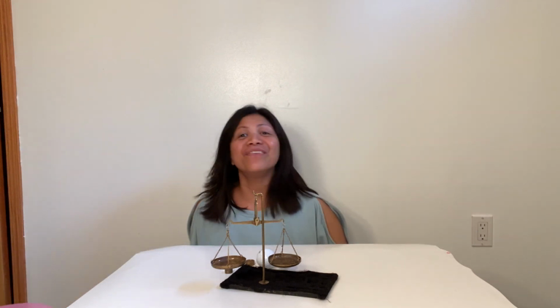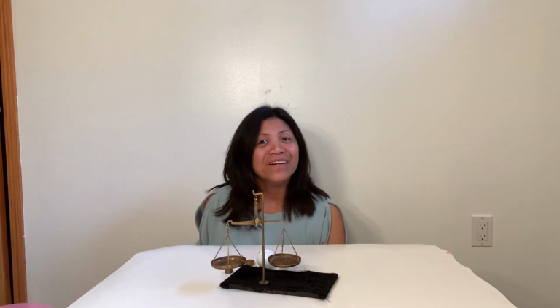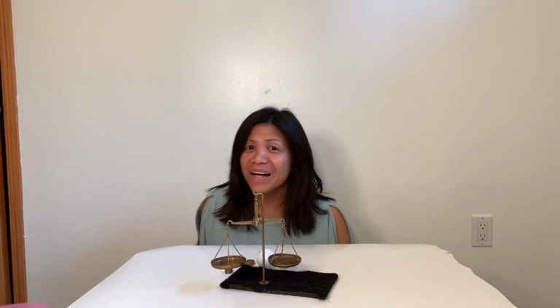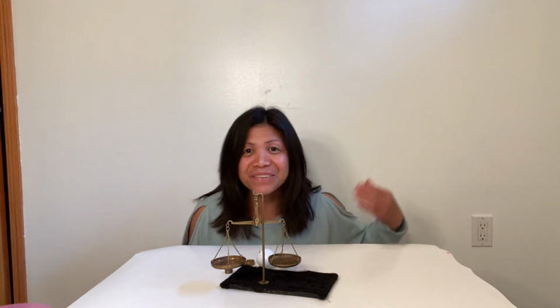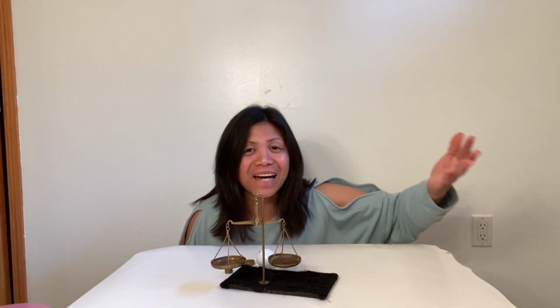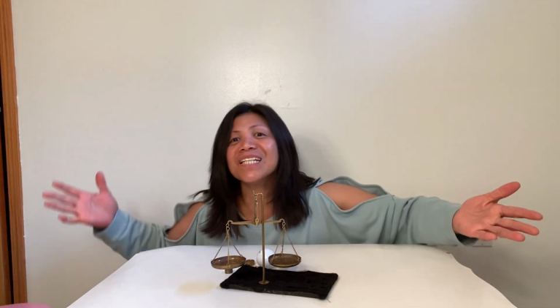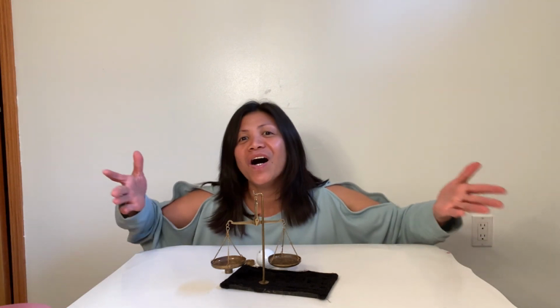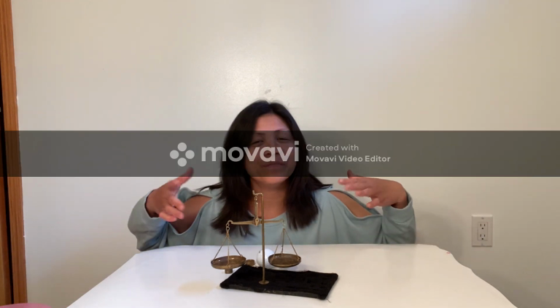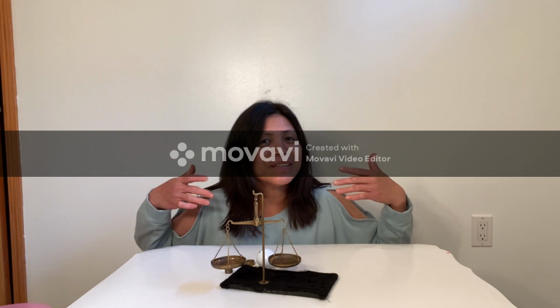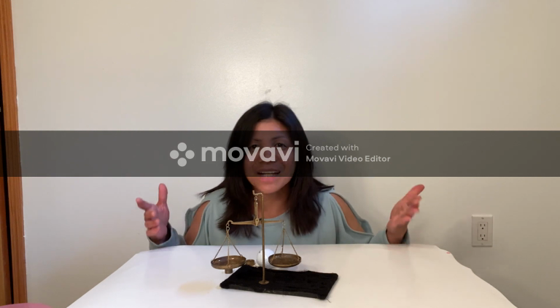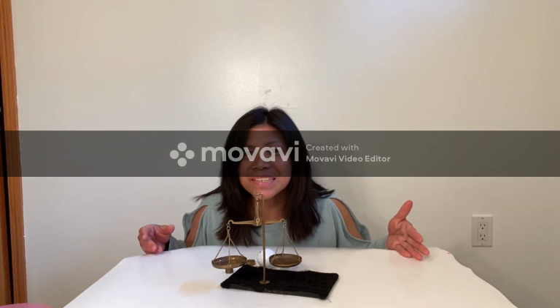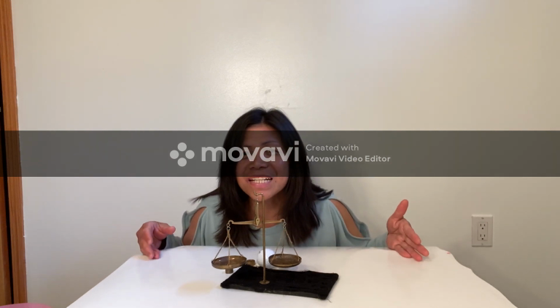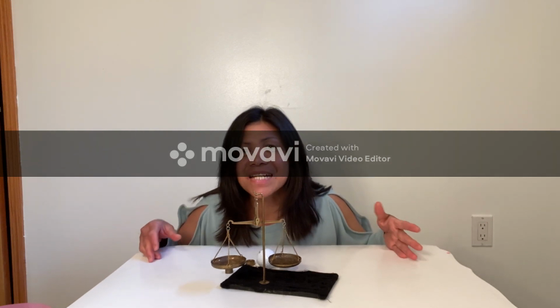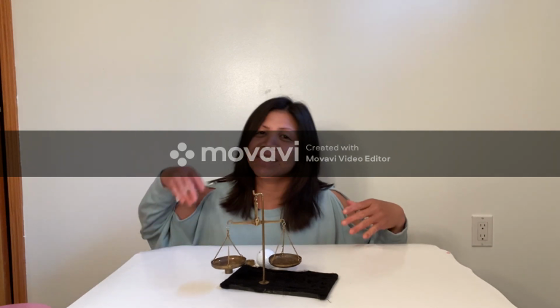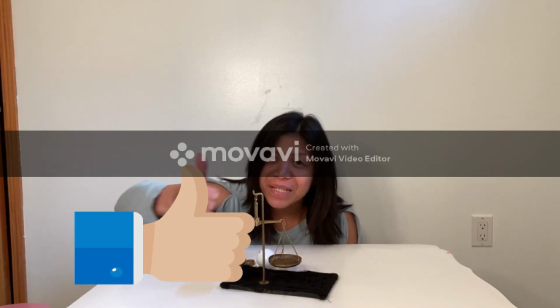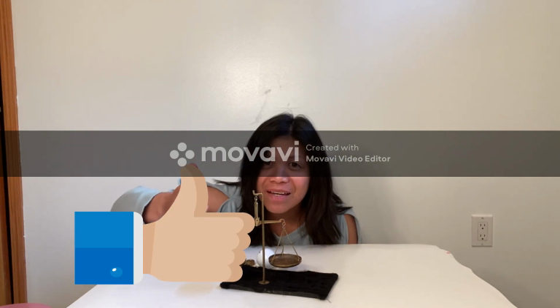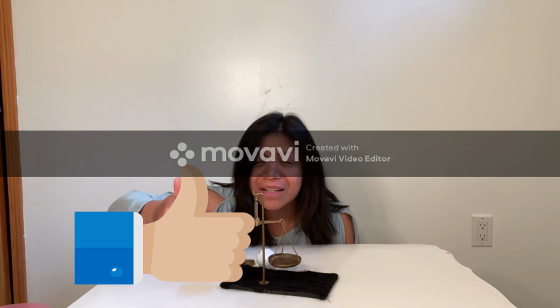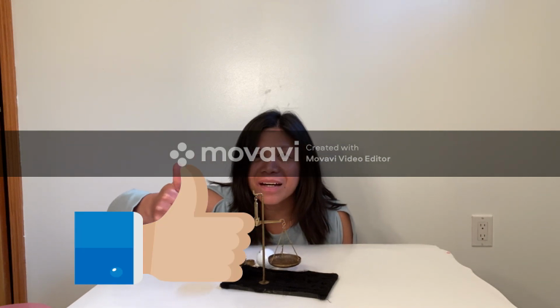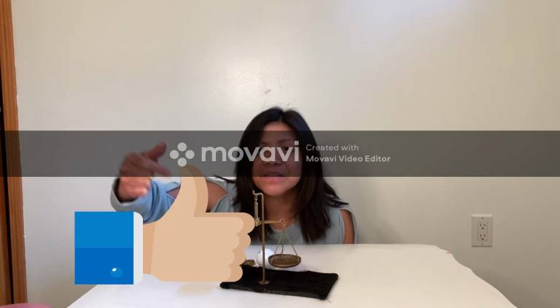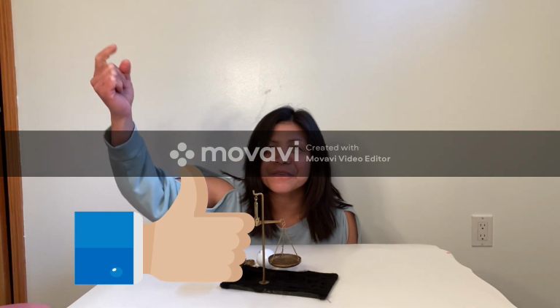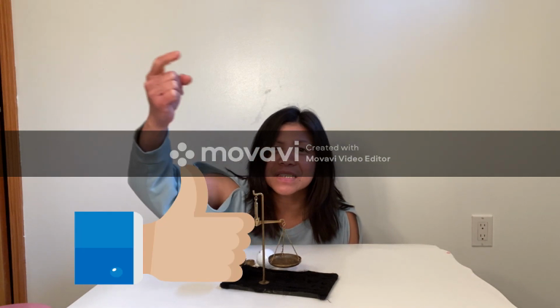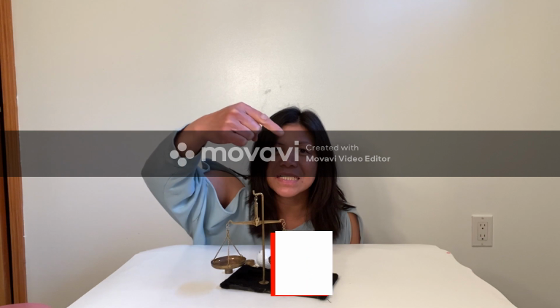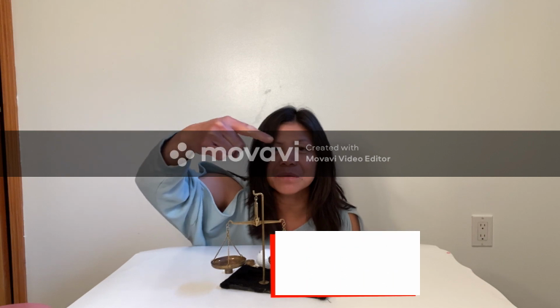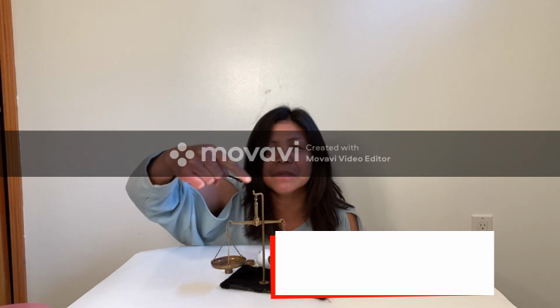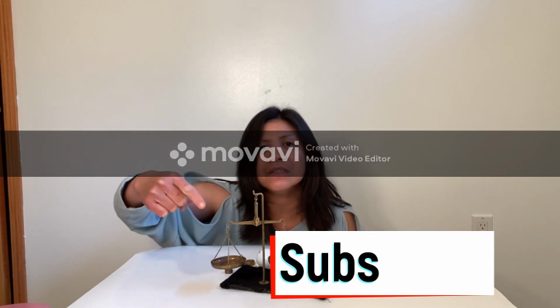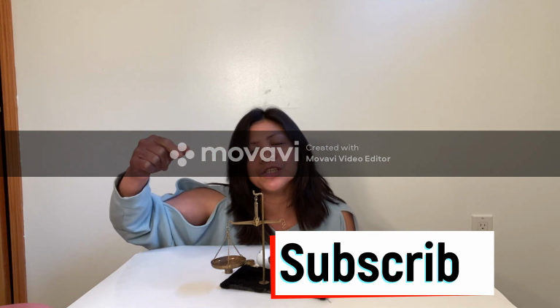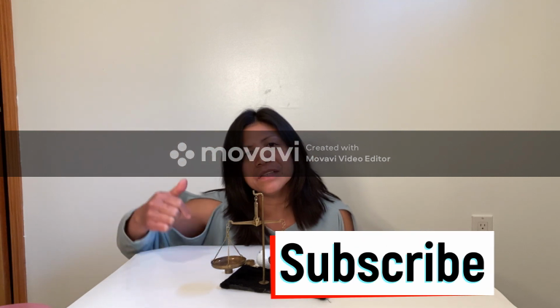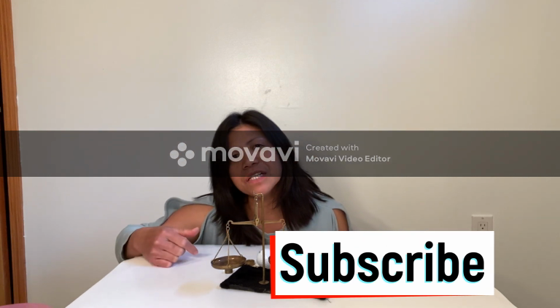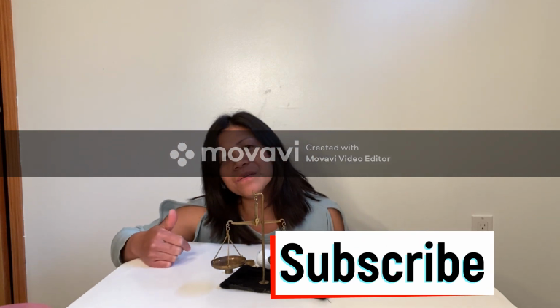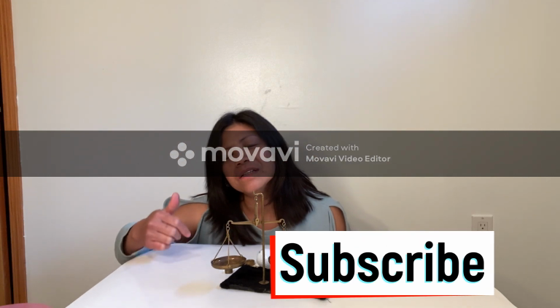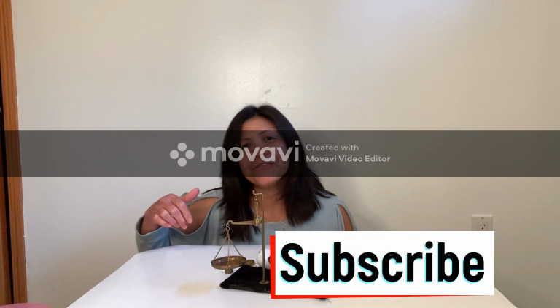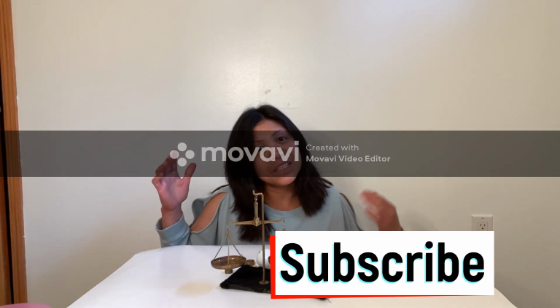There you have it, guys. Hope you learned something today. This is a big thumbs up. Don't forget to click the subscribe button. Share this video. Thank you for watching!